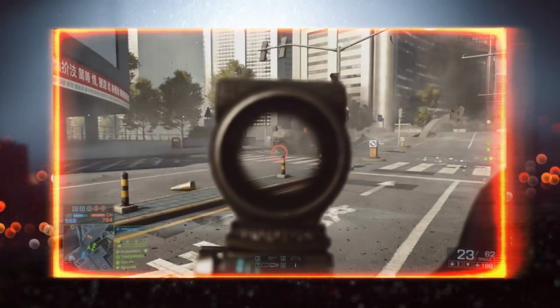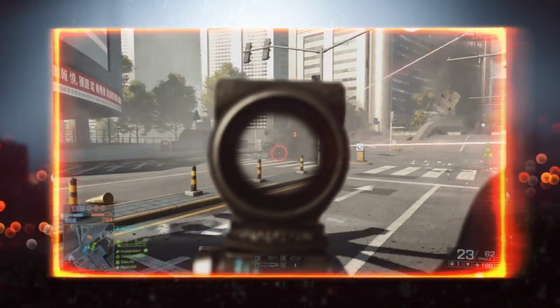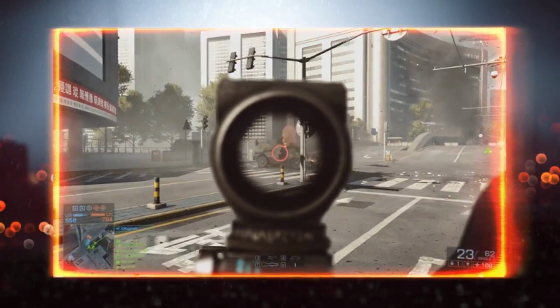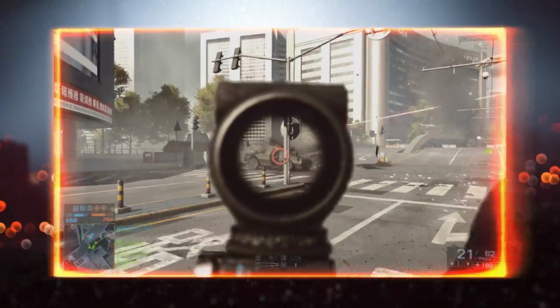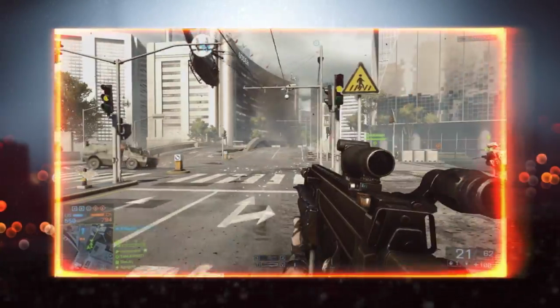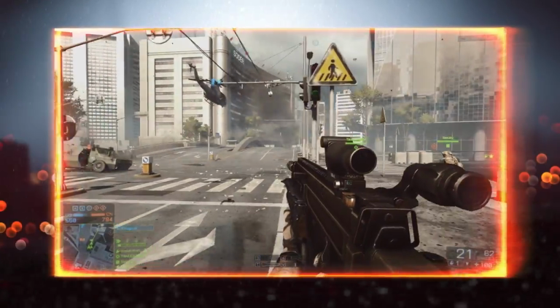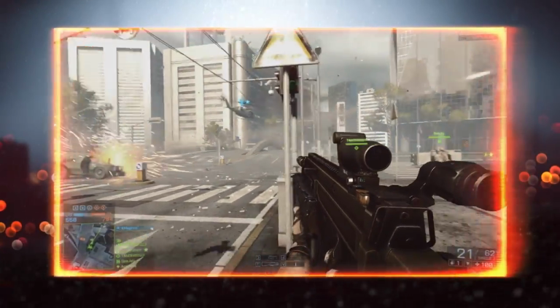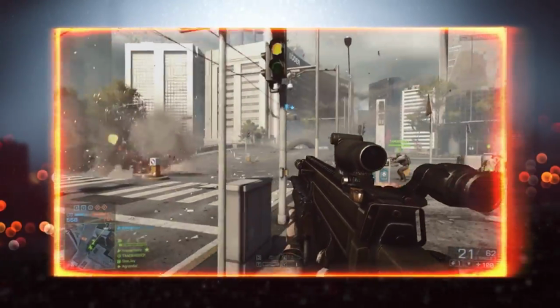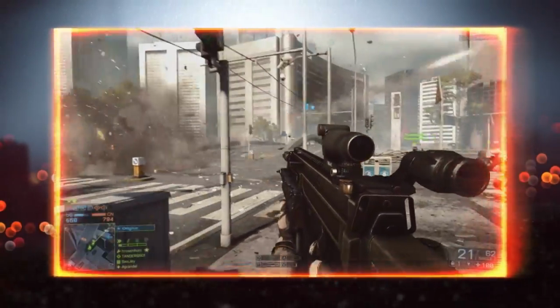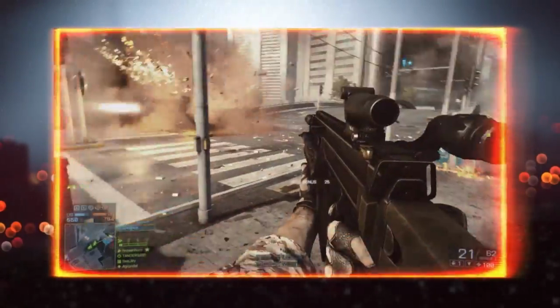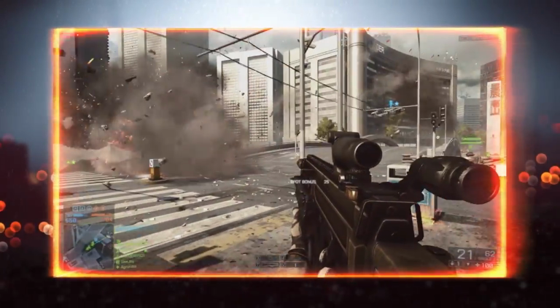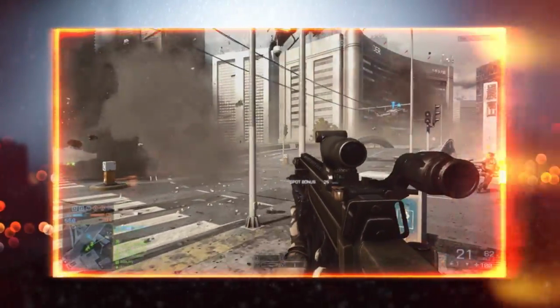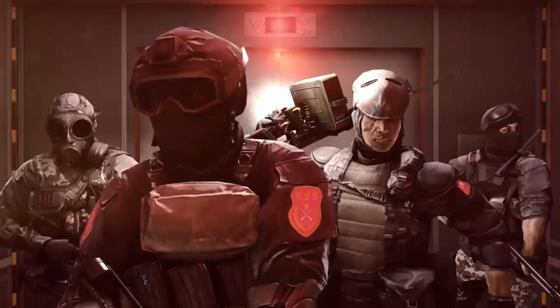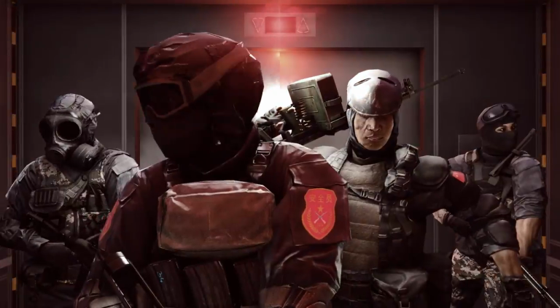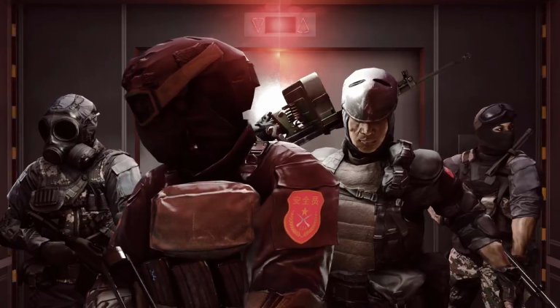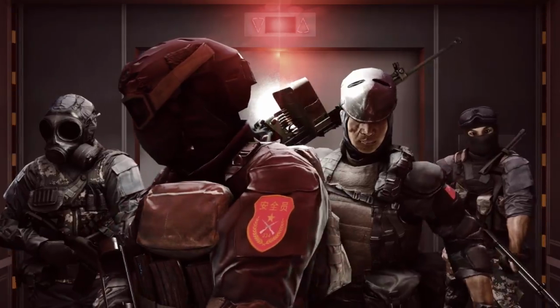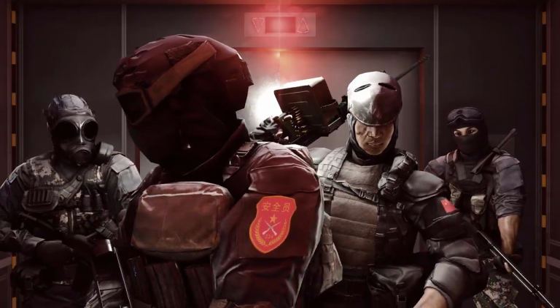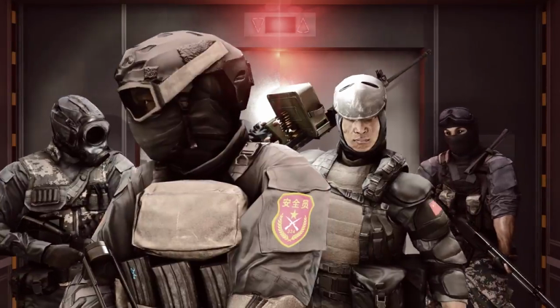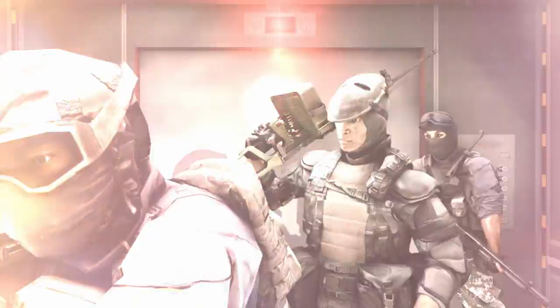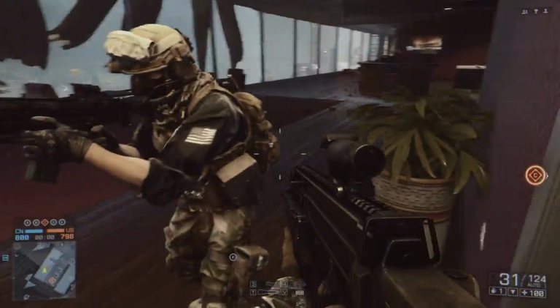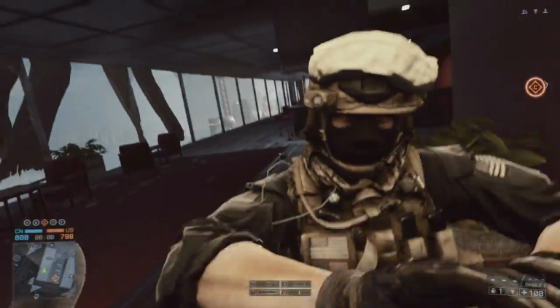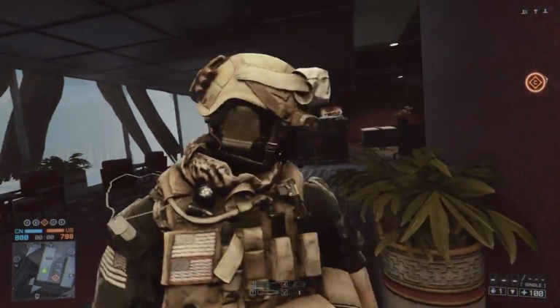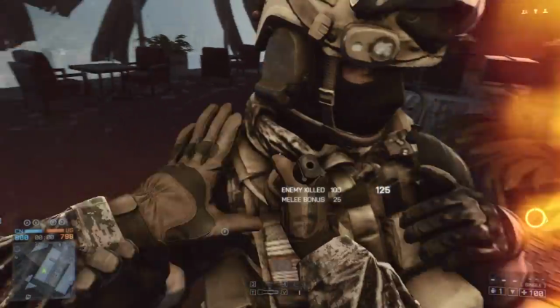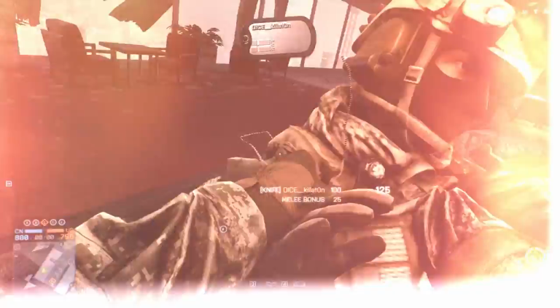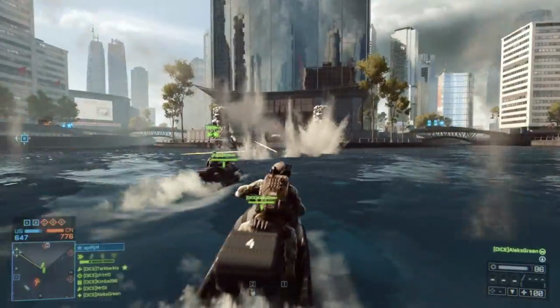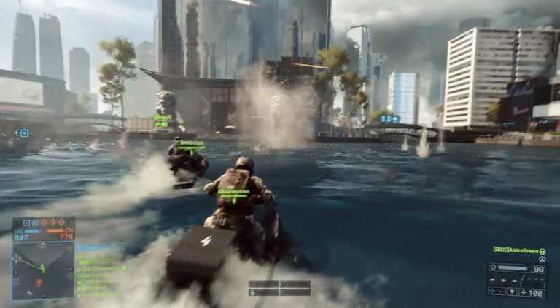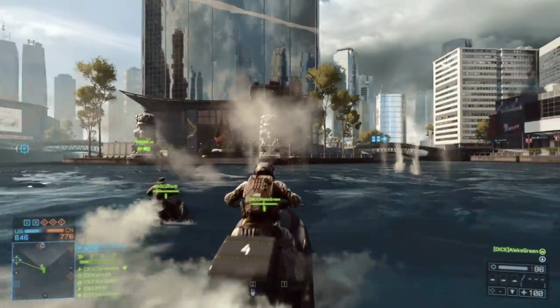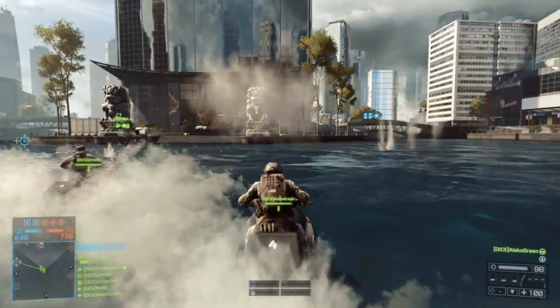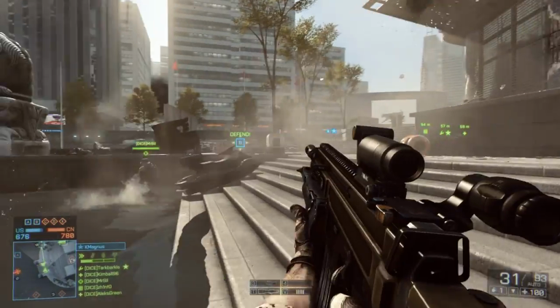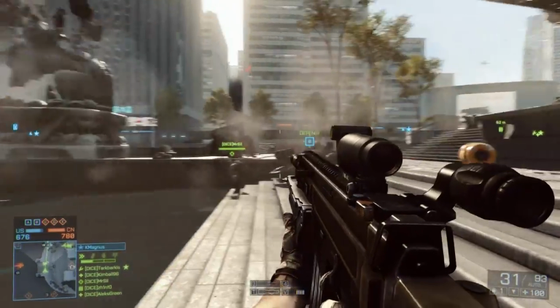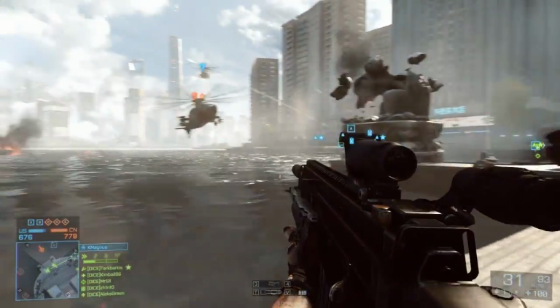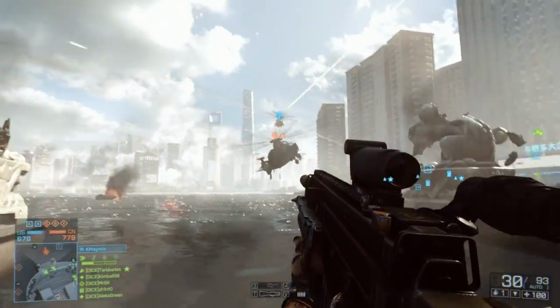Each class has its own advantages and equipment, so be sure to choose wisely and play to your strengths. Your team will be divided into squads of two to five soldiers. On your mini-map, your squad will be displayed in green, other teammates in blue, and enemies in orange.